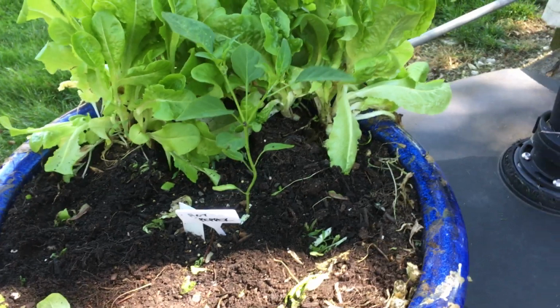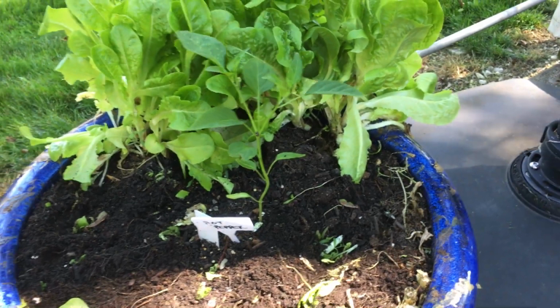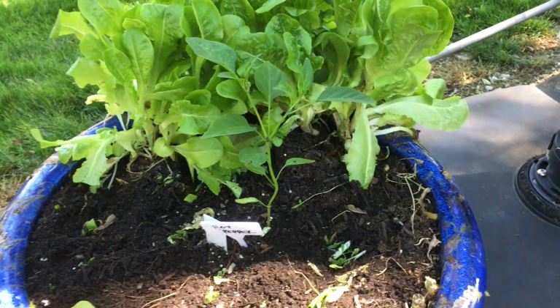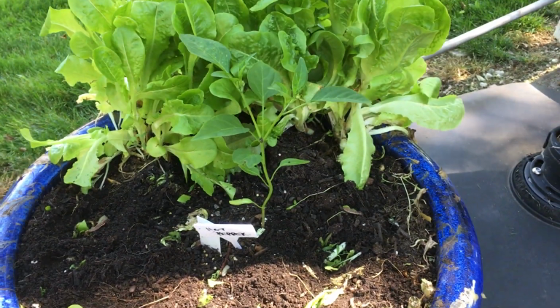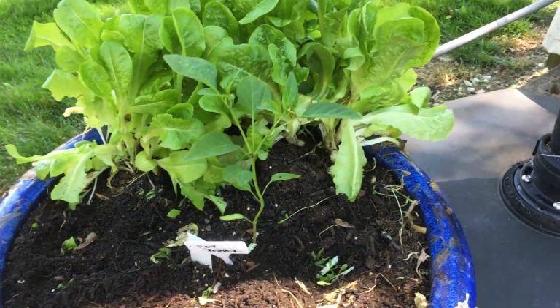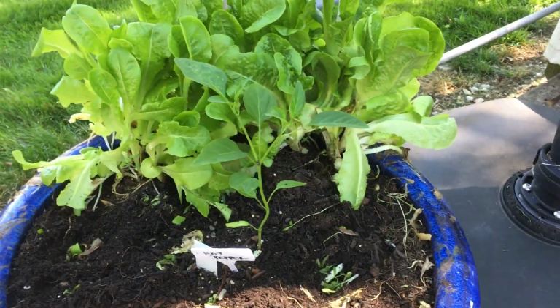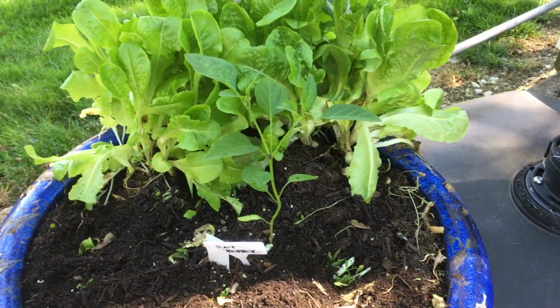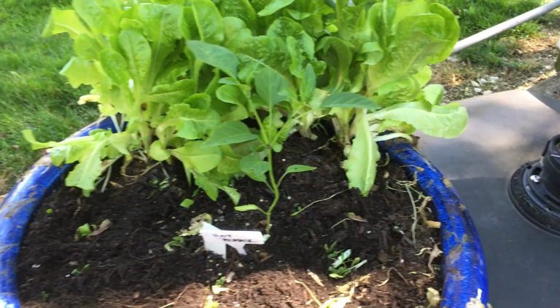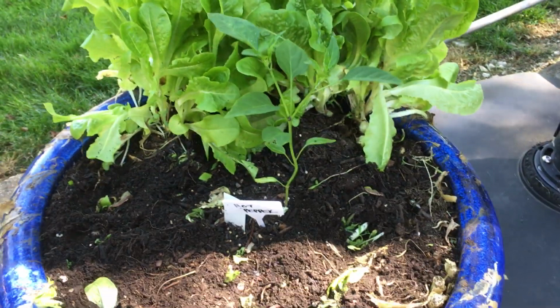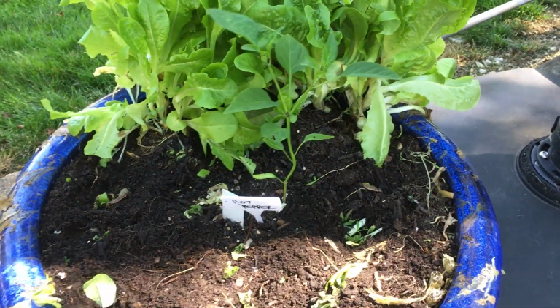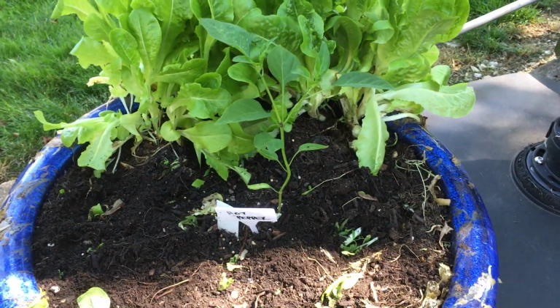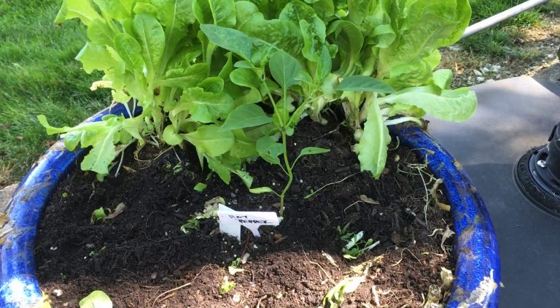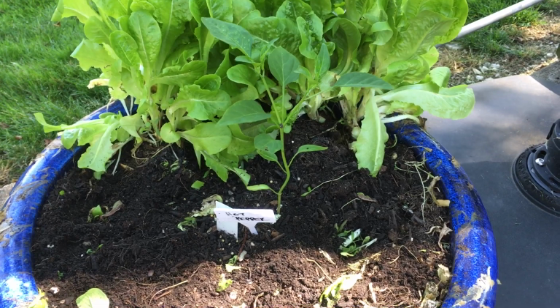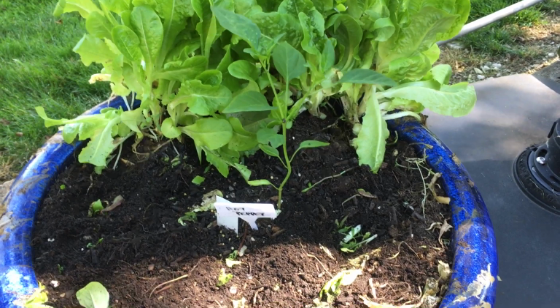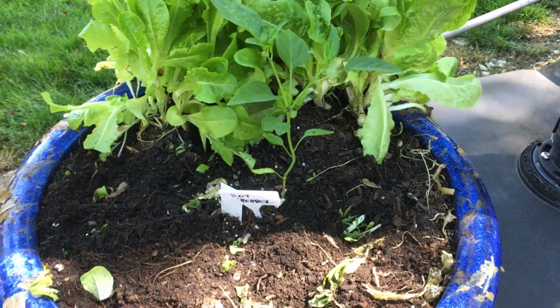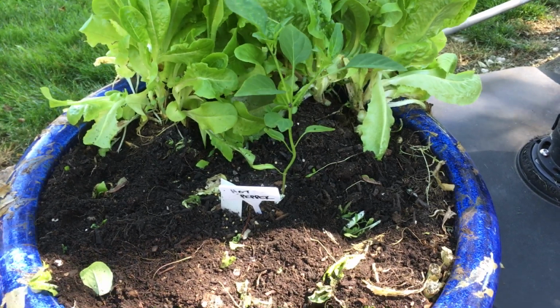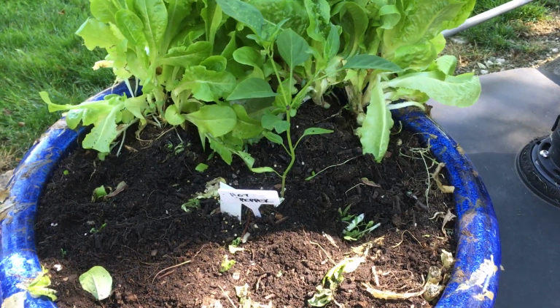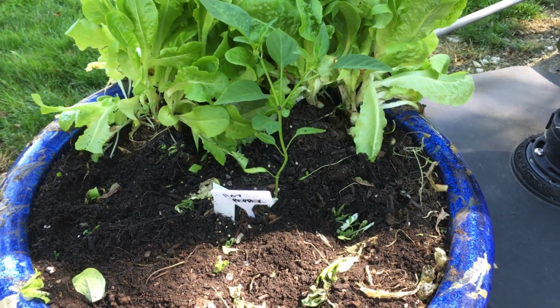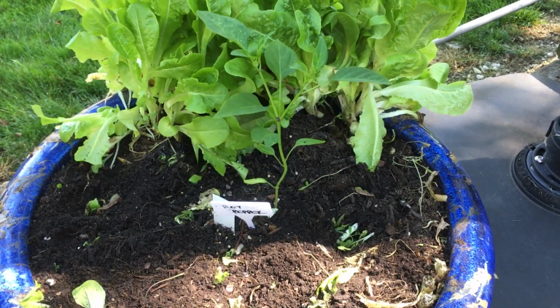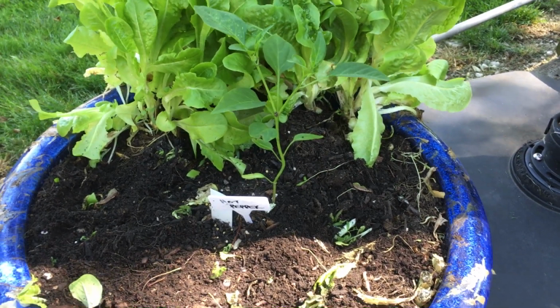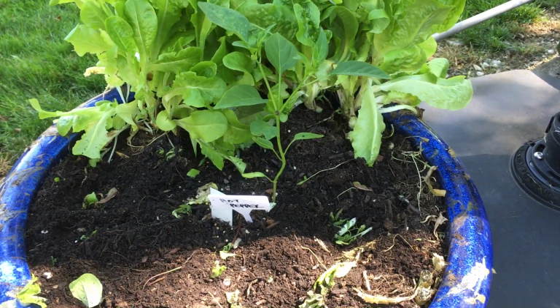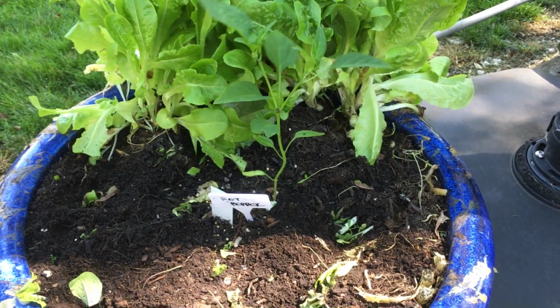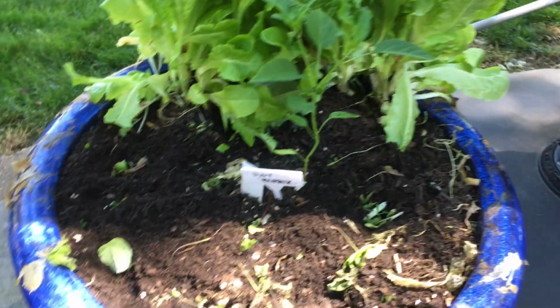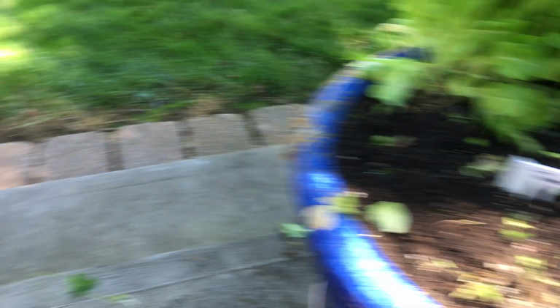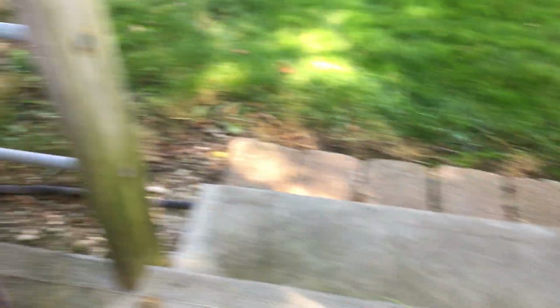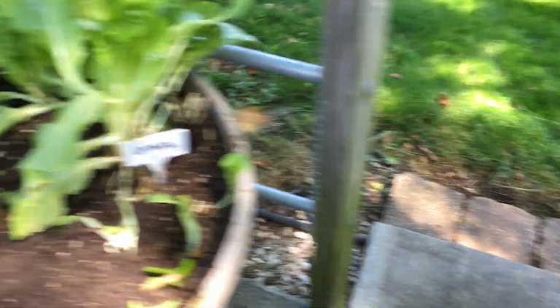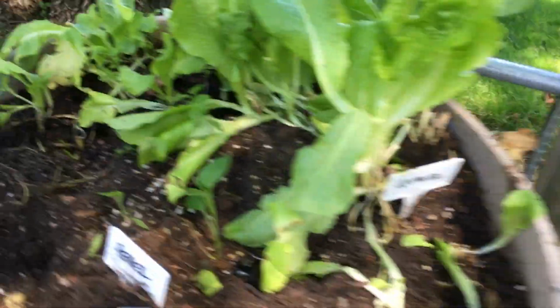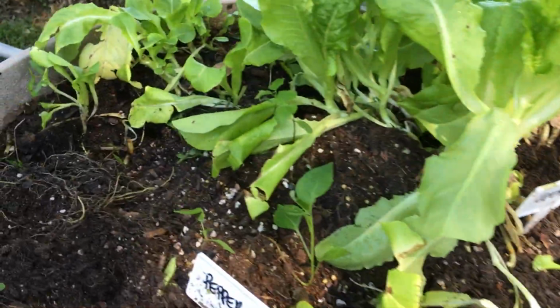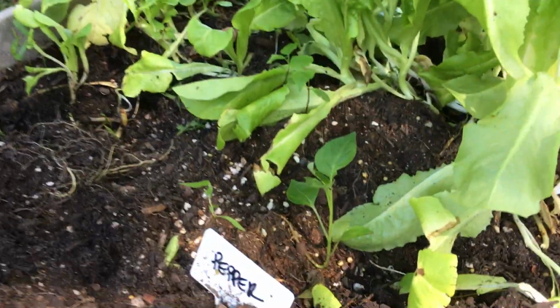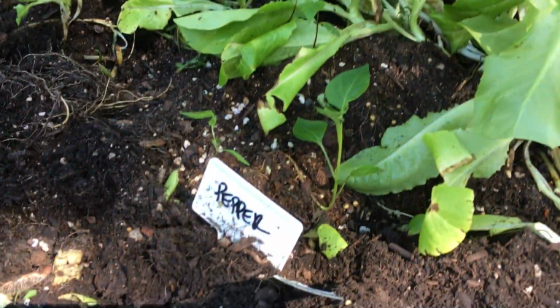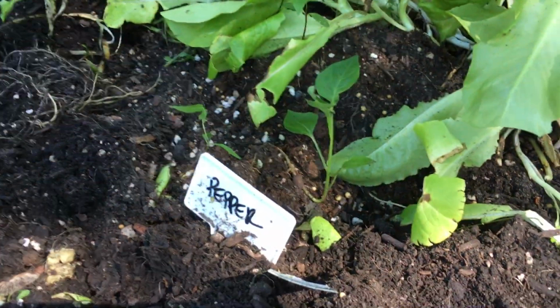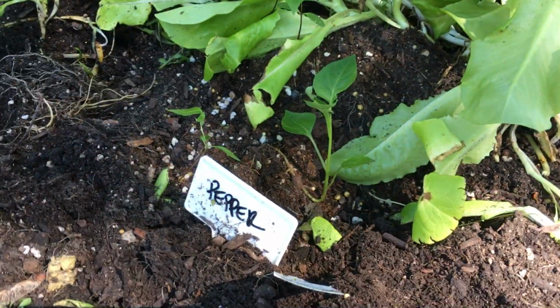I've left parts of it just so it can continue to grow, but your peppers can get a little bit more sun. So there's your little pepper right there.